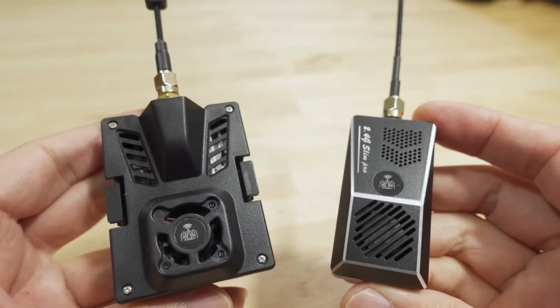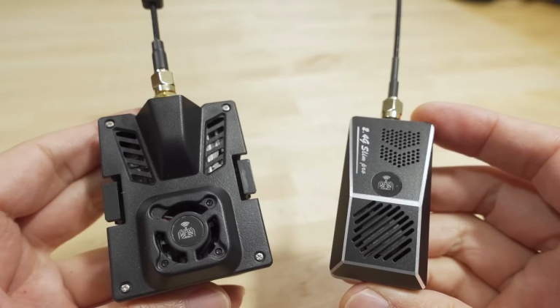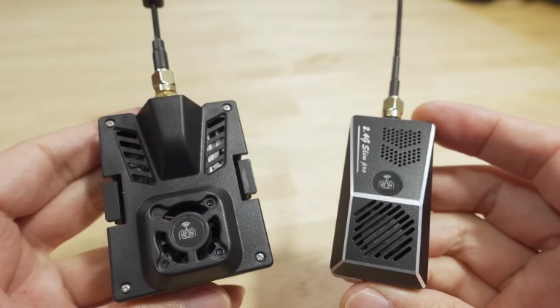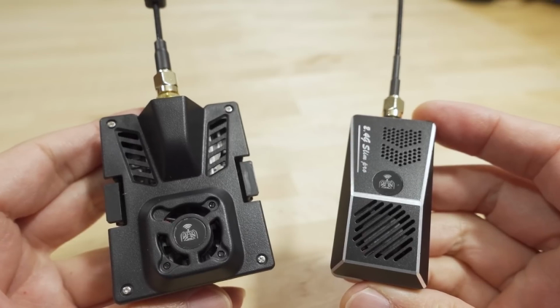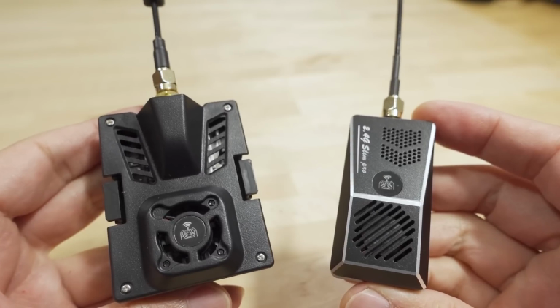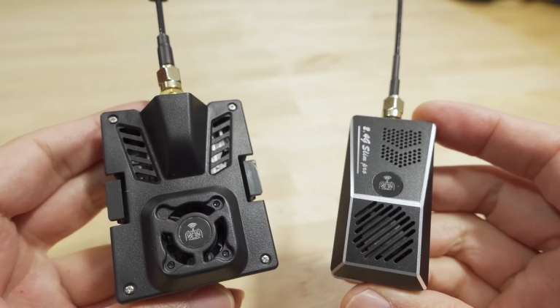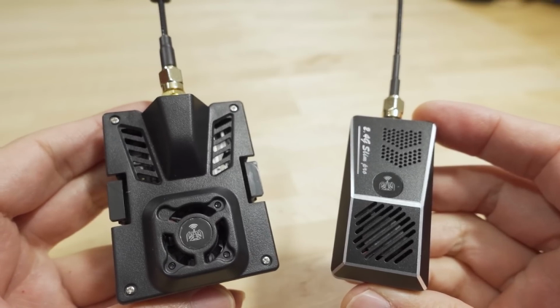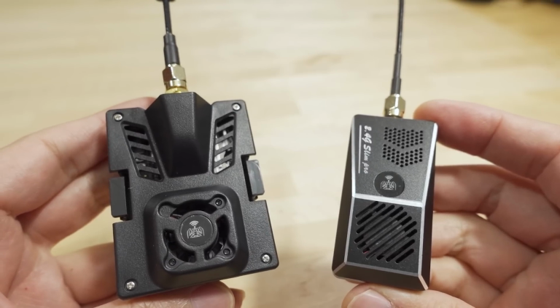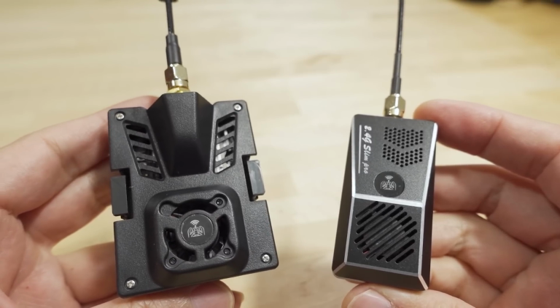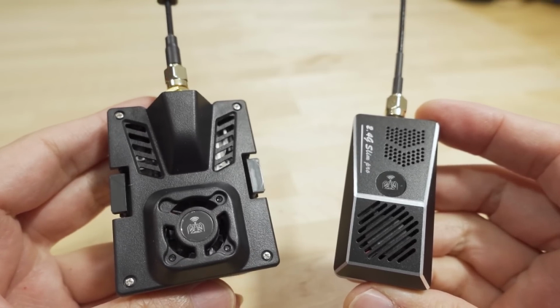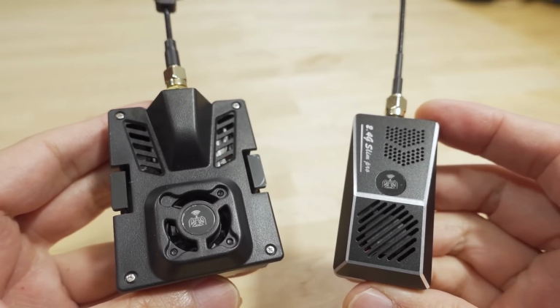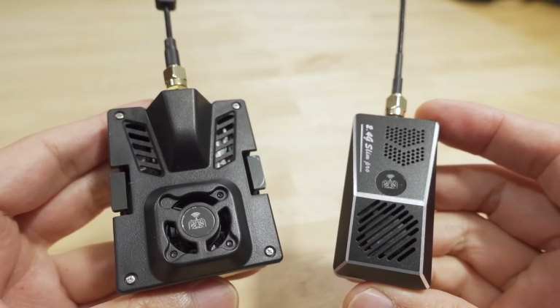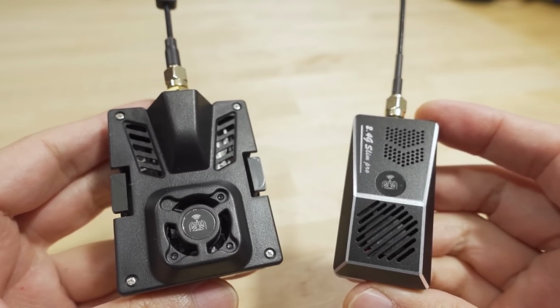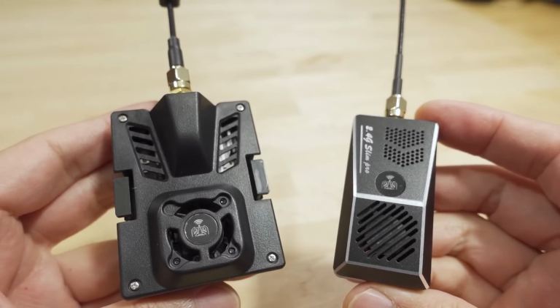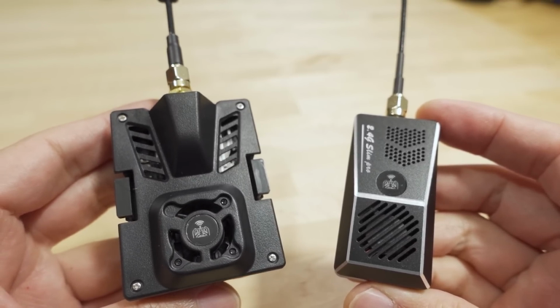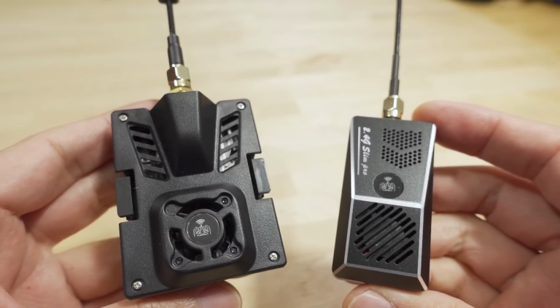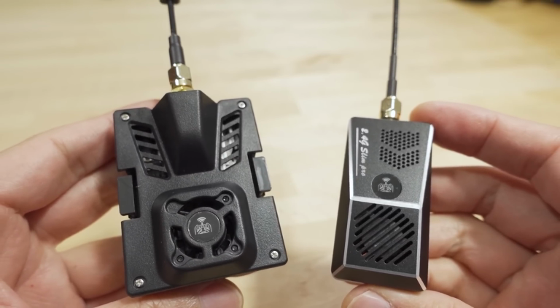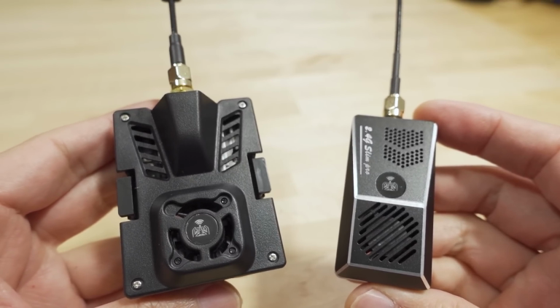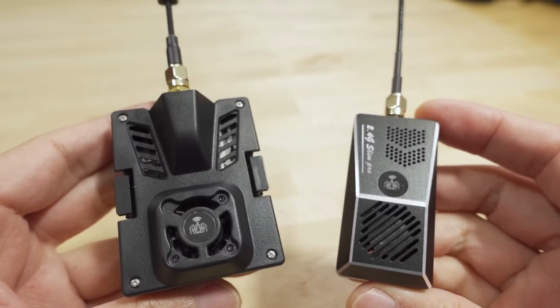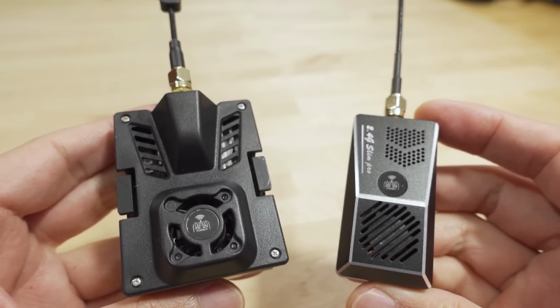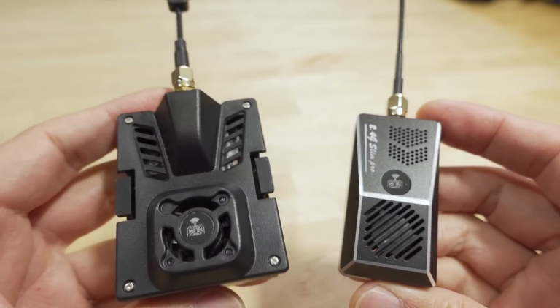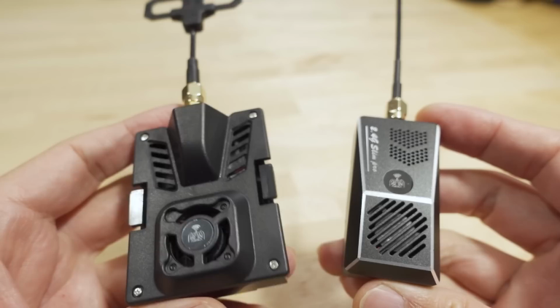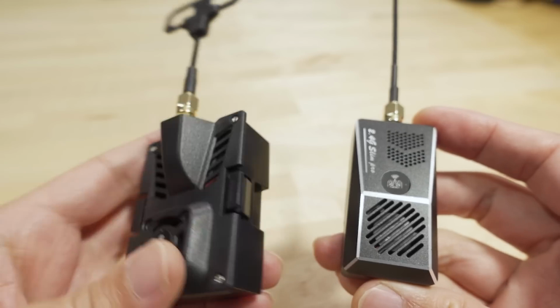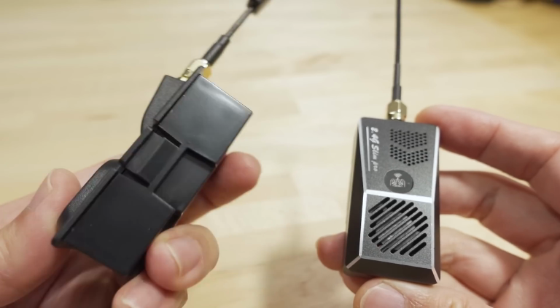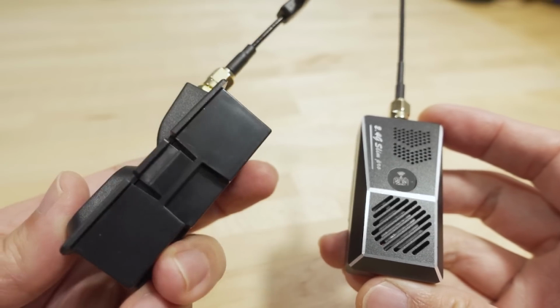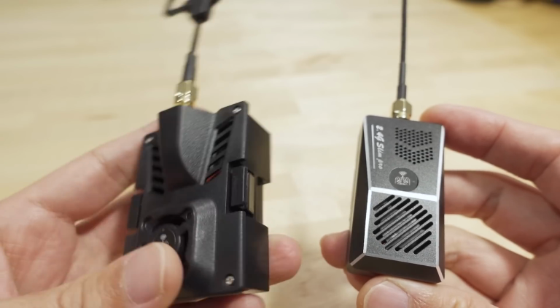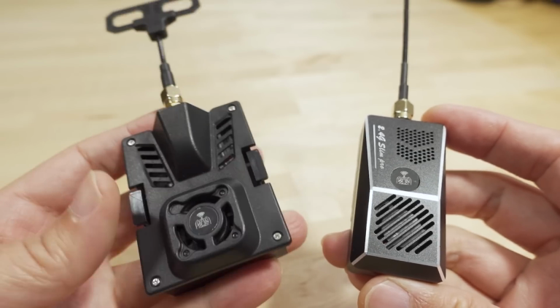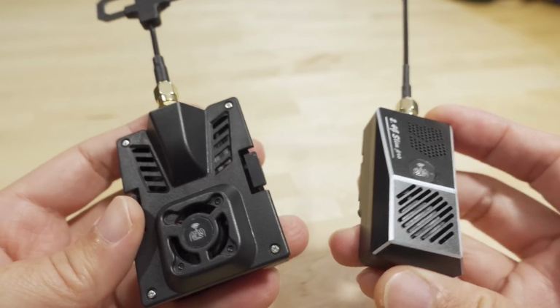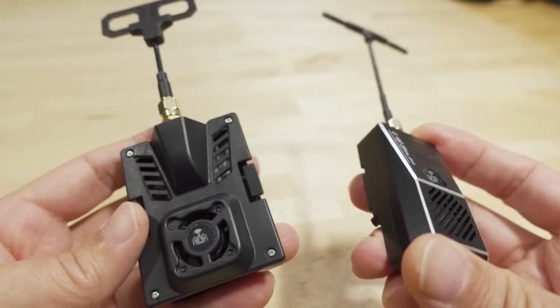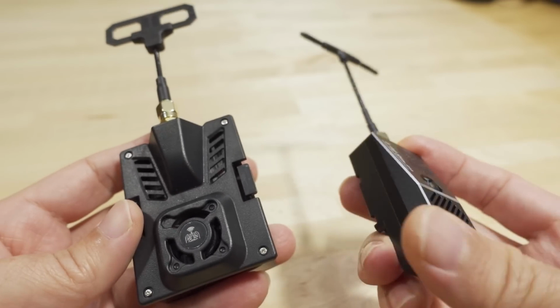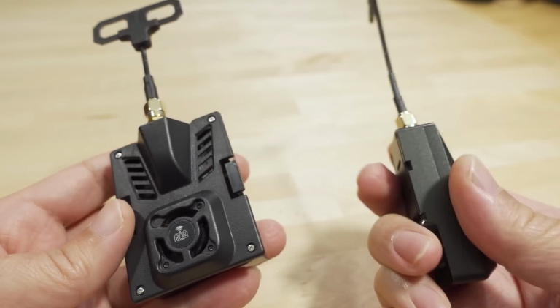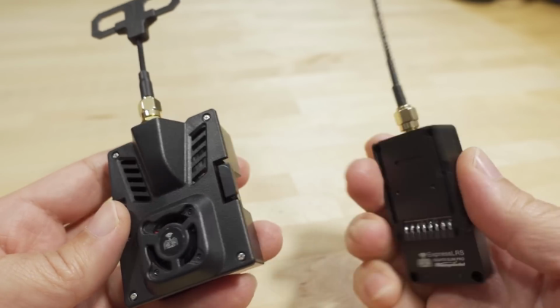We're checking out the new ExpressLRS modules from Happy Model. These are the Pro Series. I have the micro version here and the nano version.